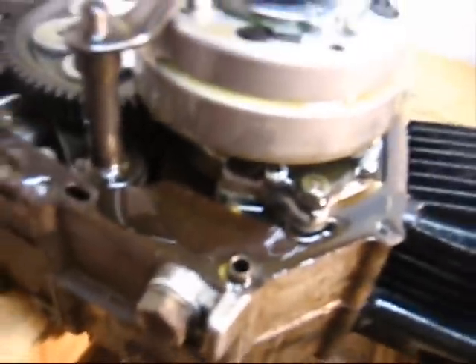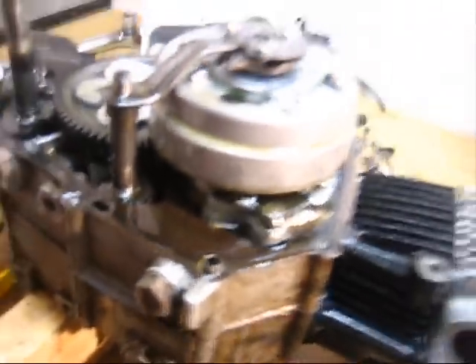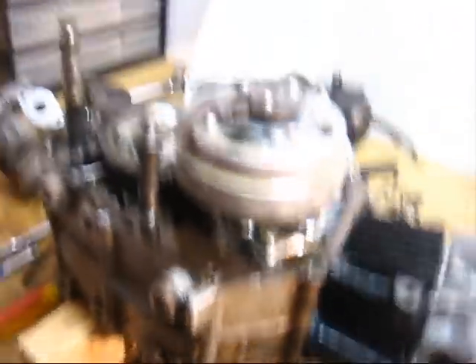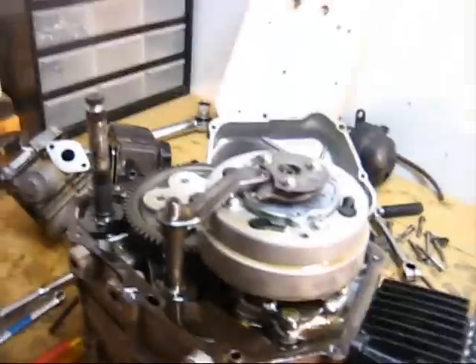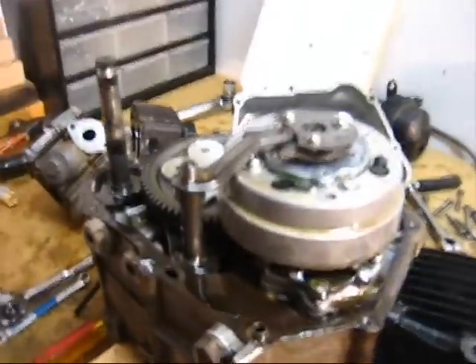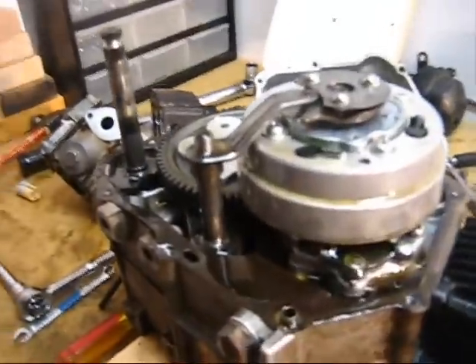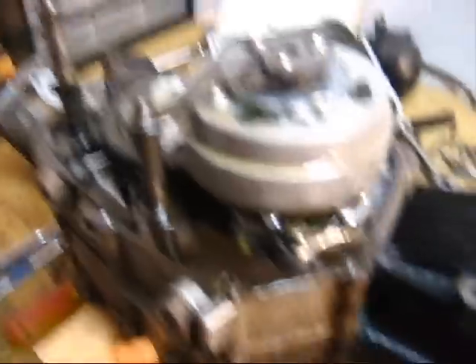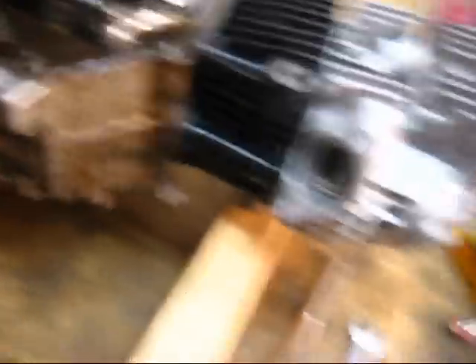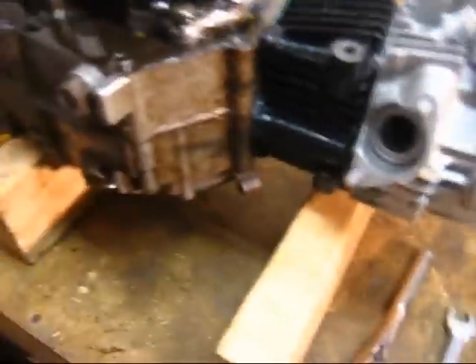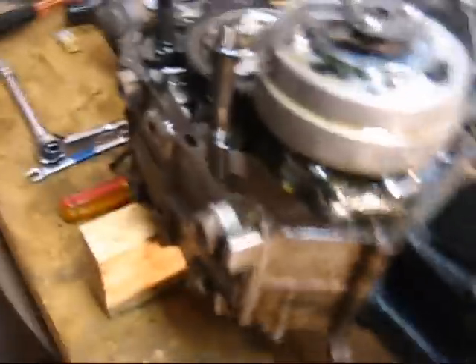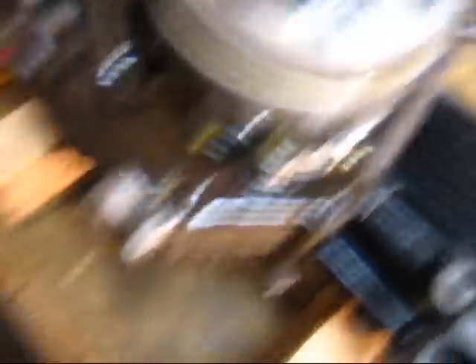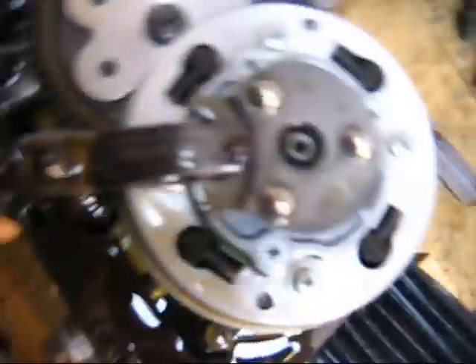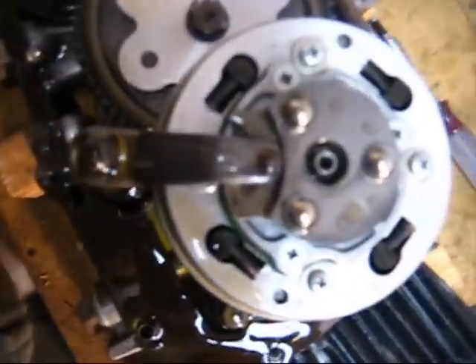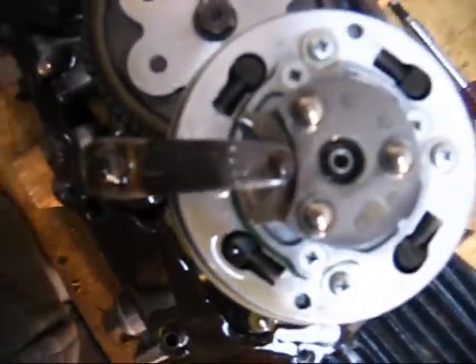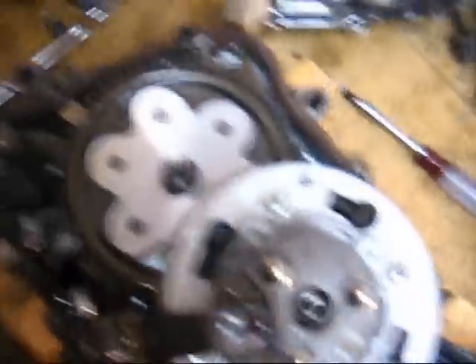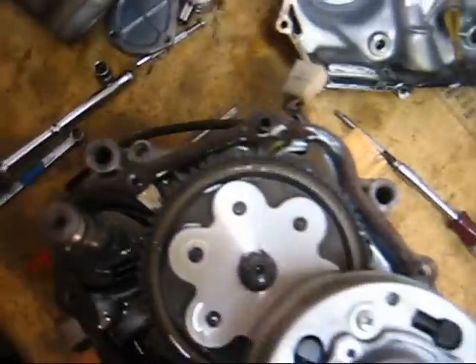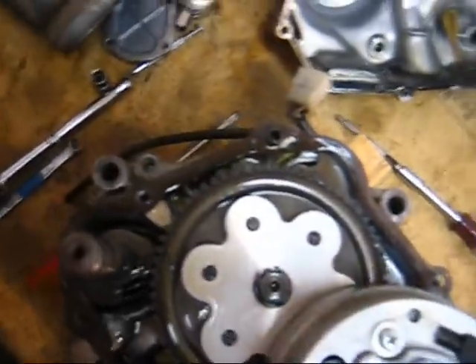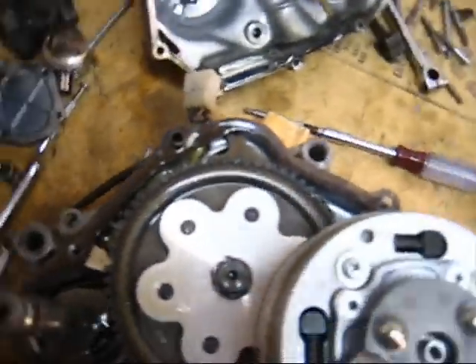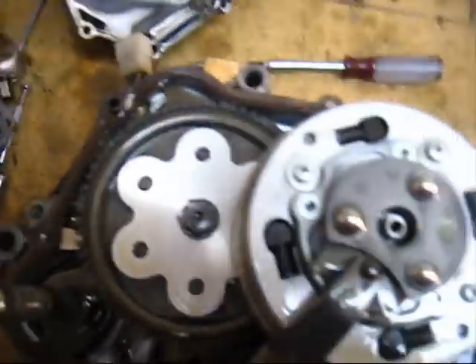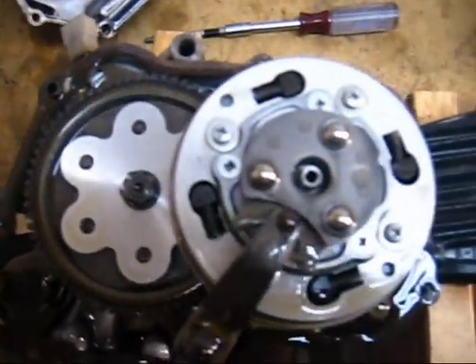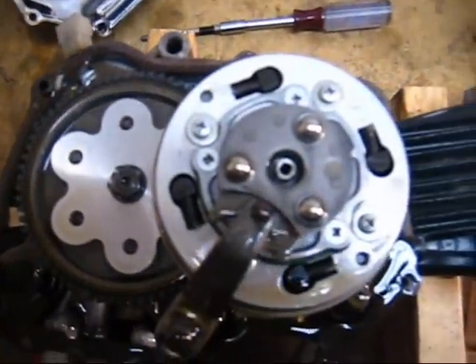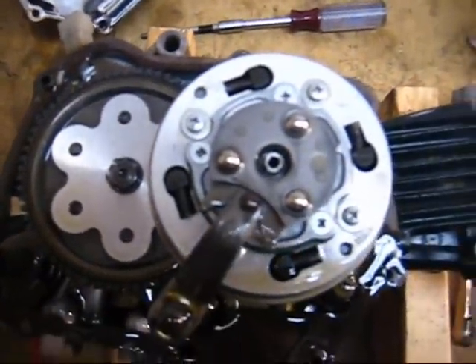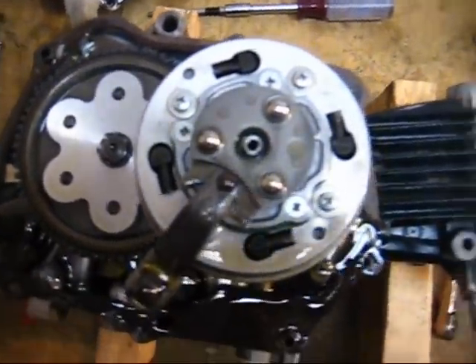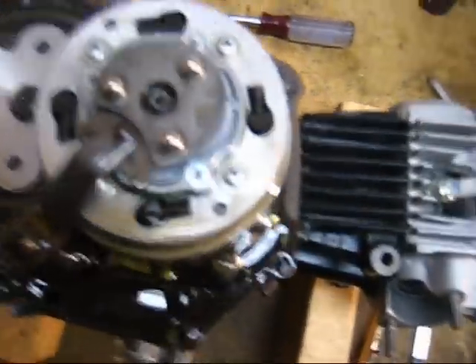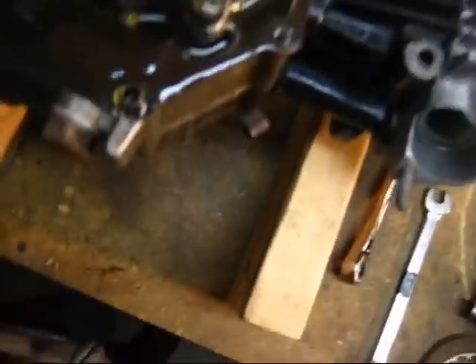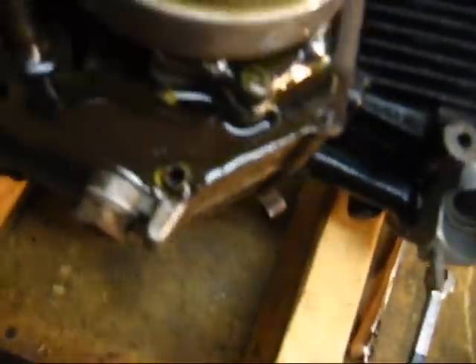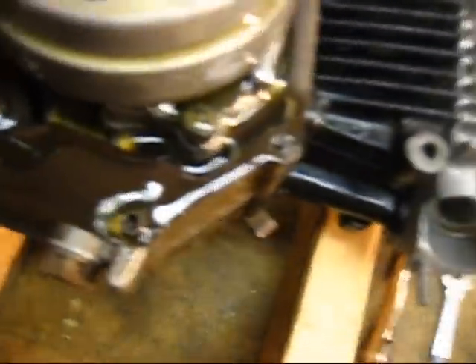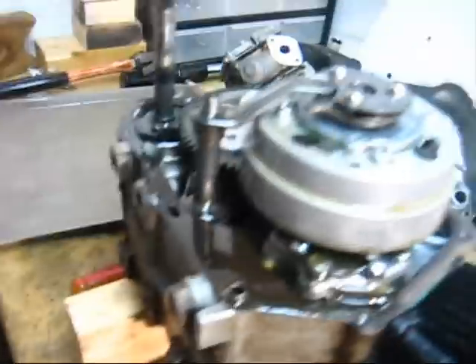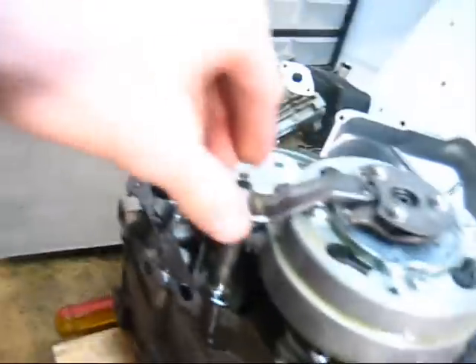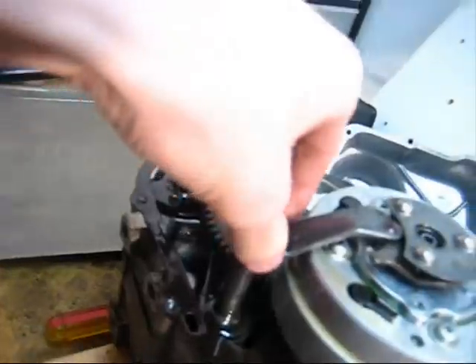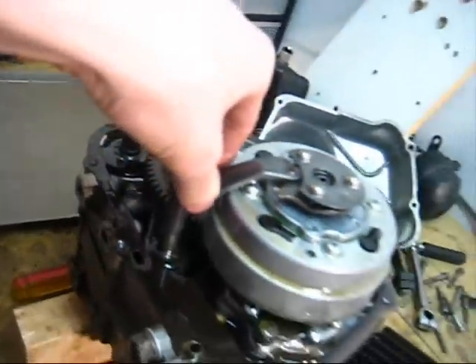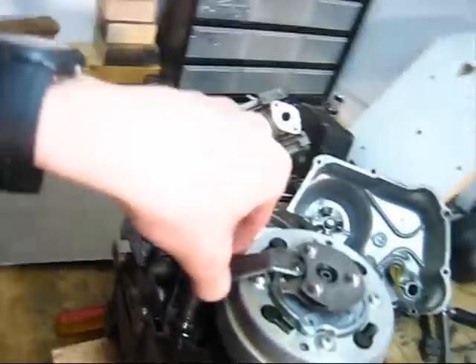So this is the clutch assembly. Very simple — it's got all these parts.